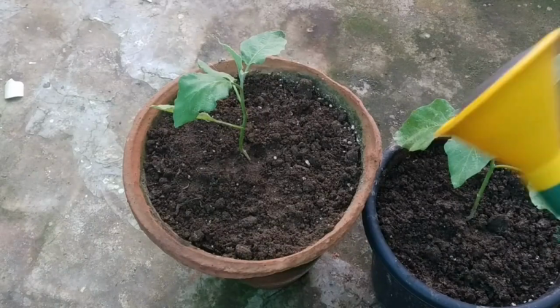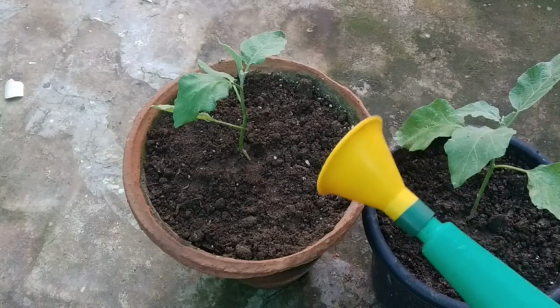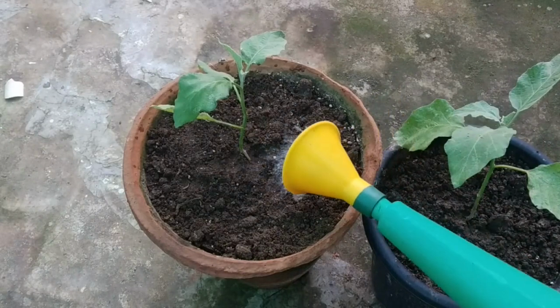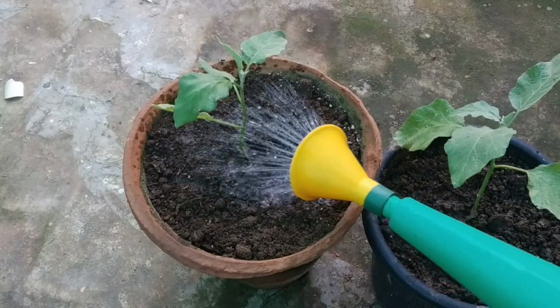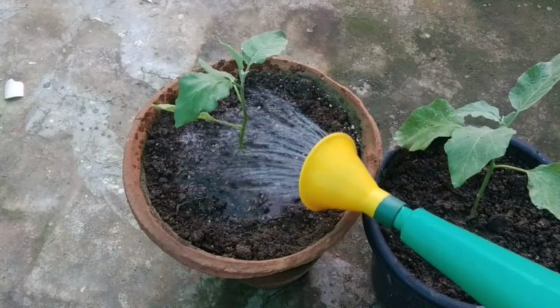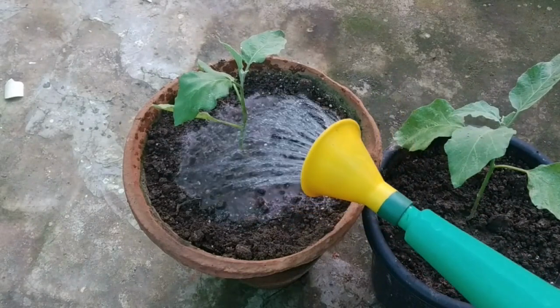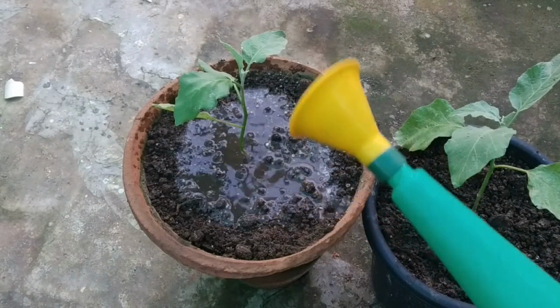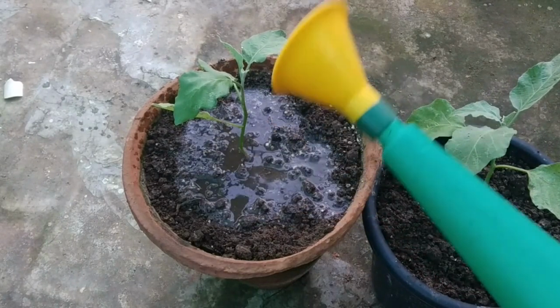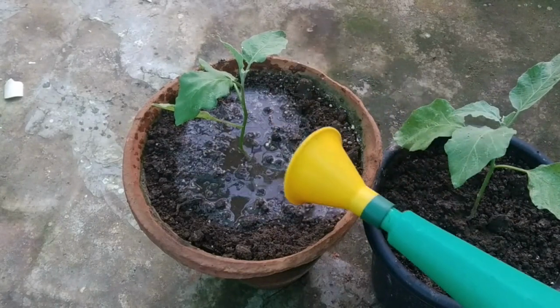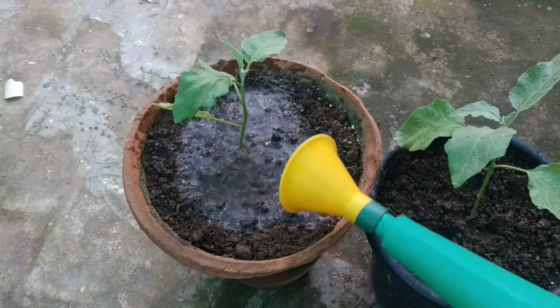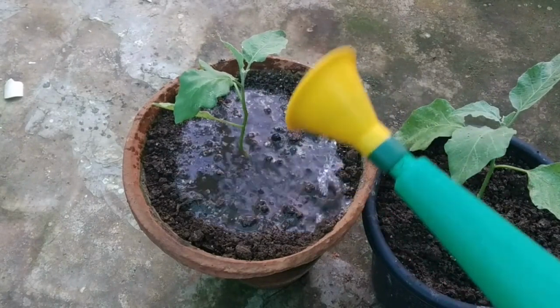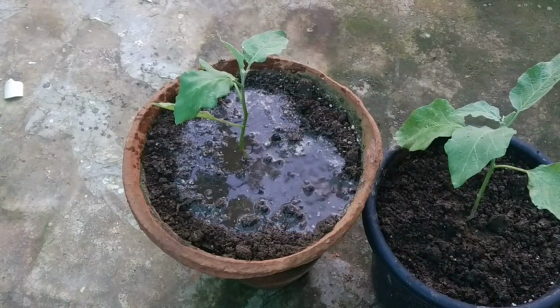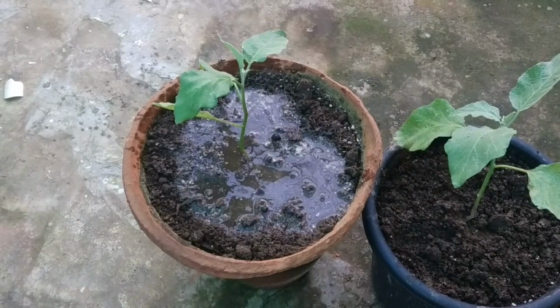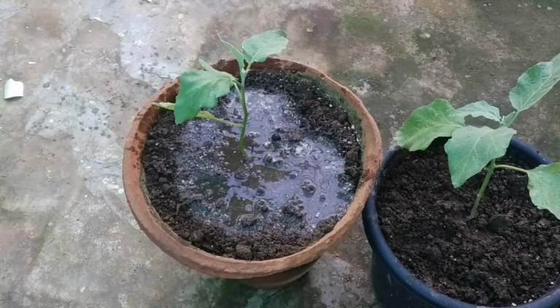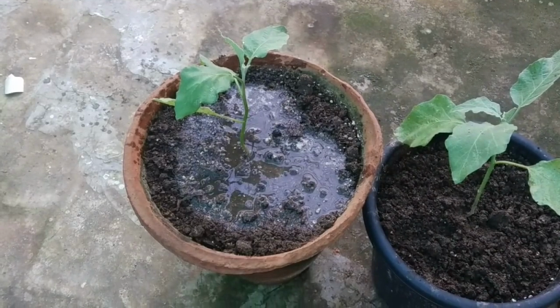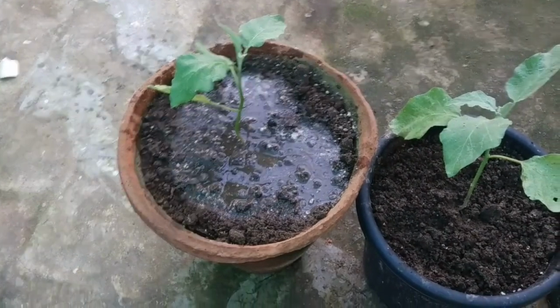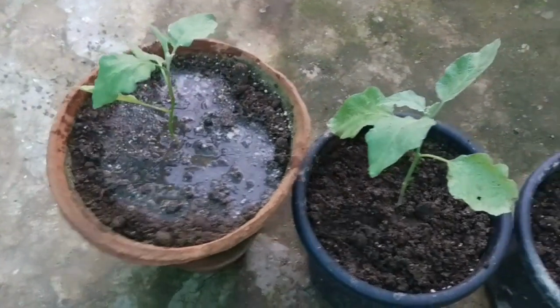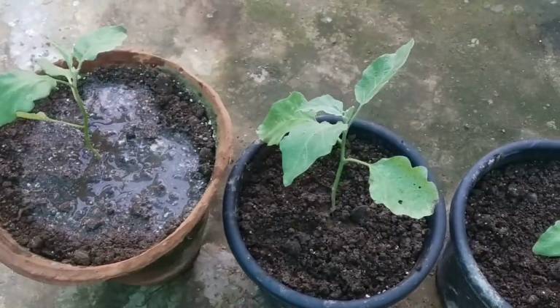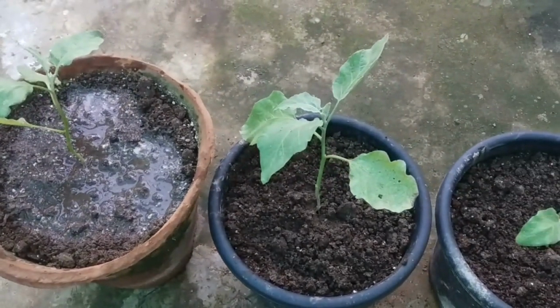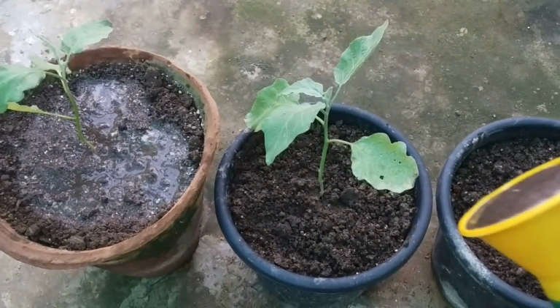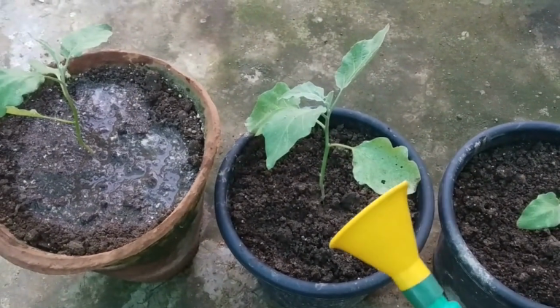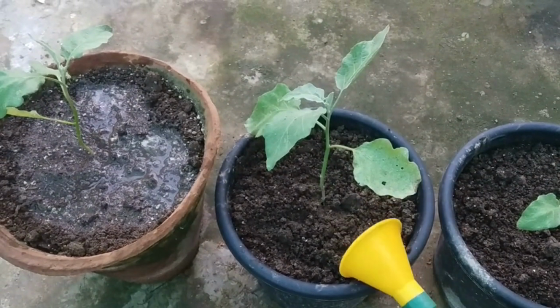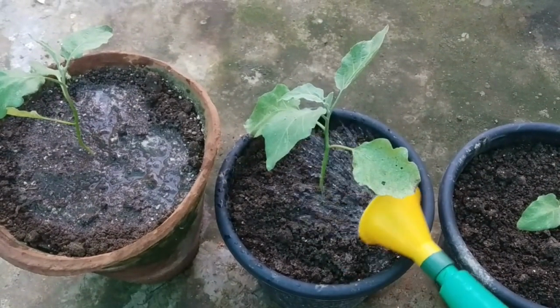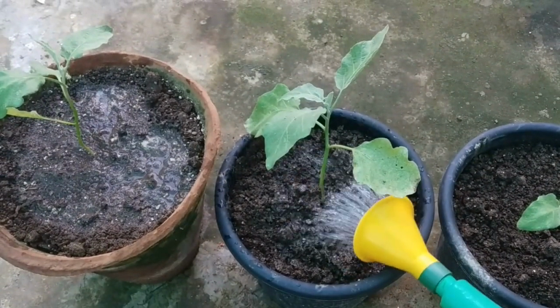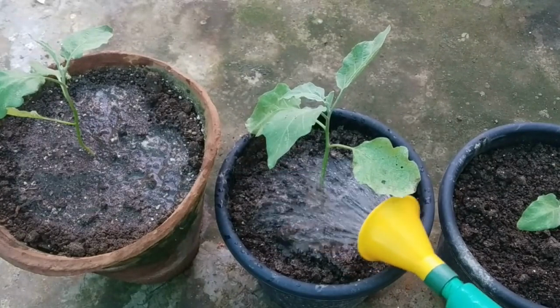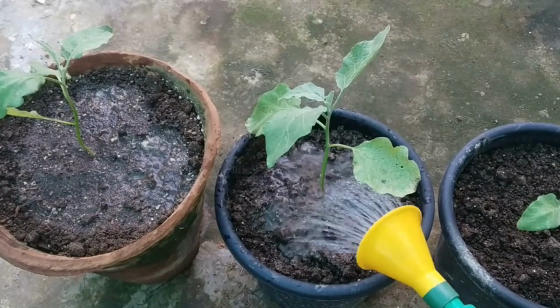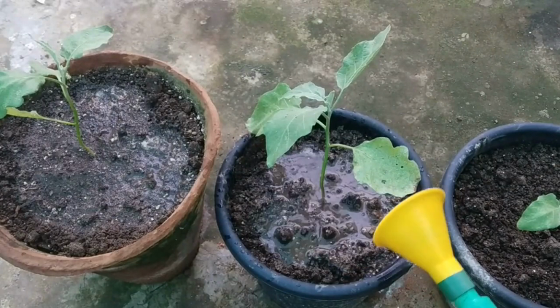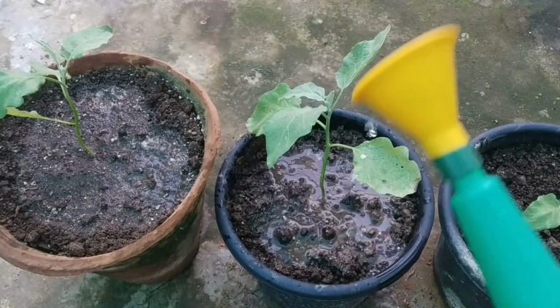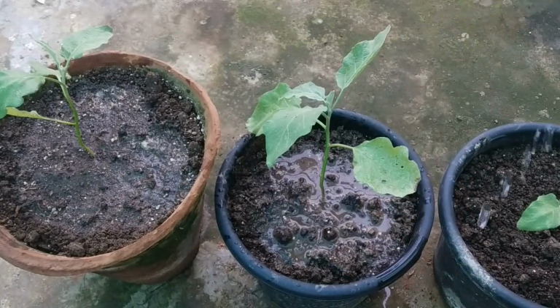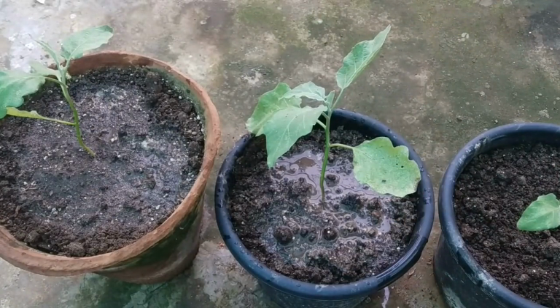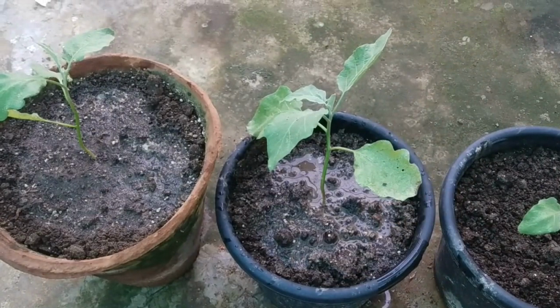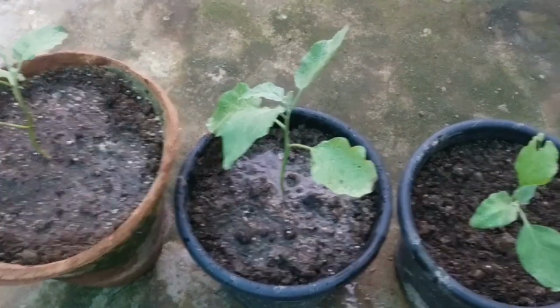Now just water them — no need to give too much water as the soil is already moist, so a small amount of water will do. Initially place these pots at a semi-shaded location, then after a few days transfer them to full sun.